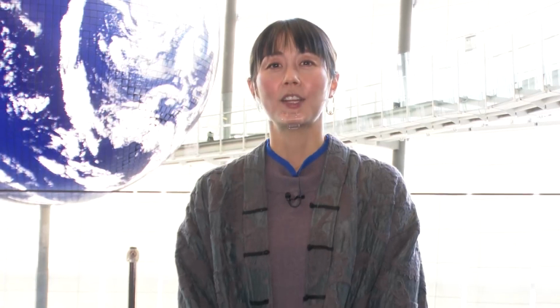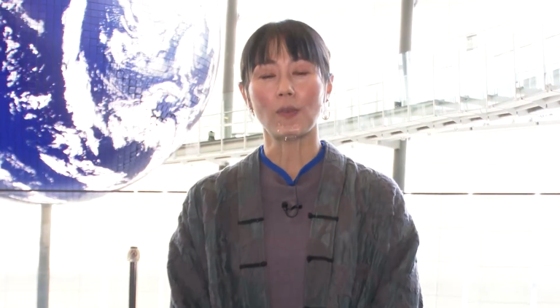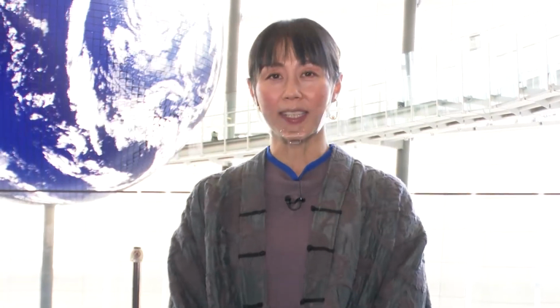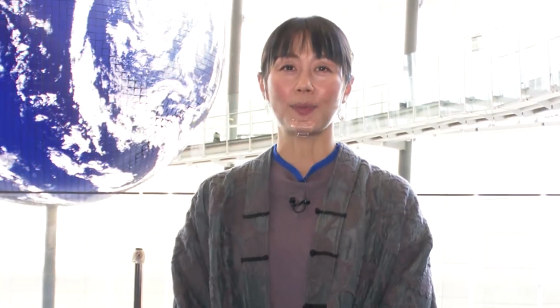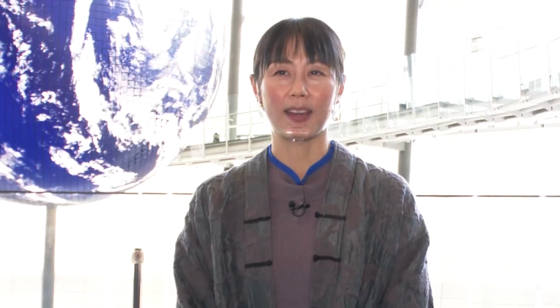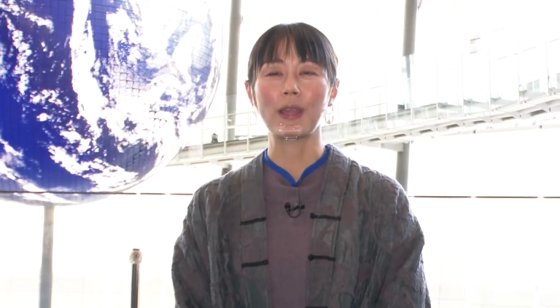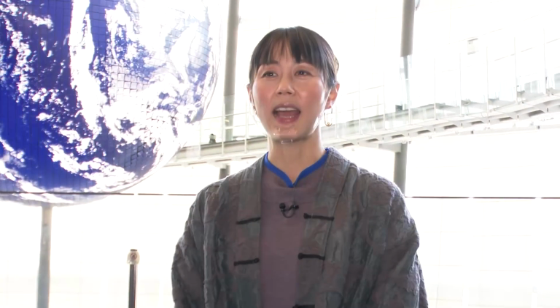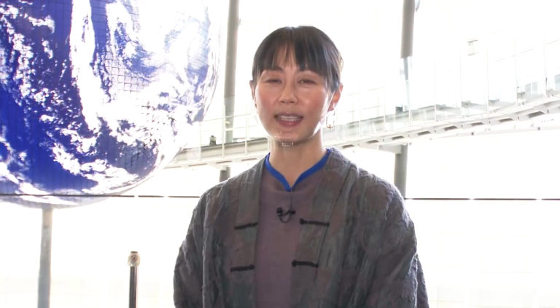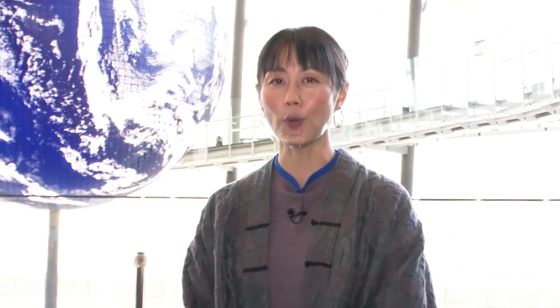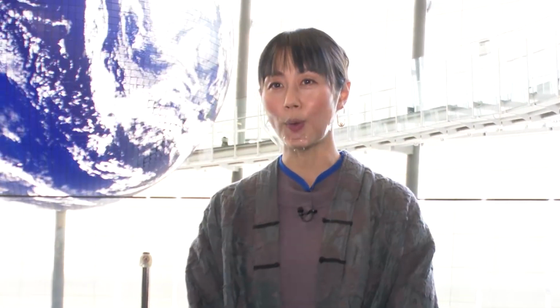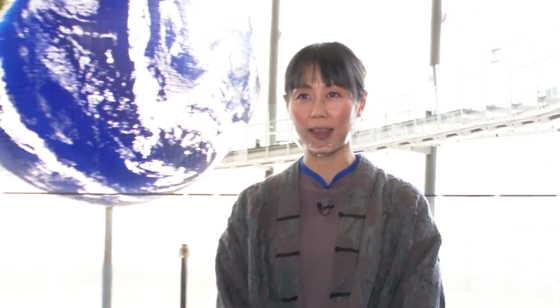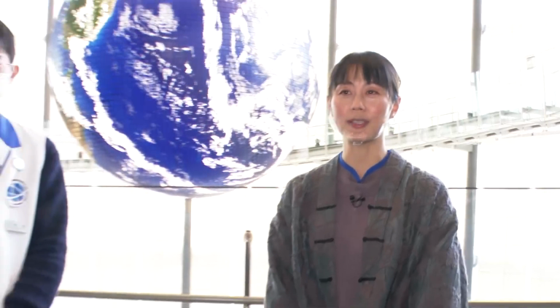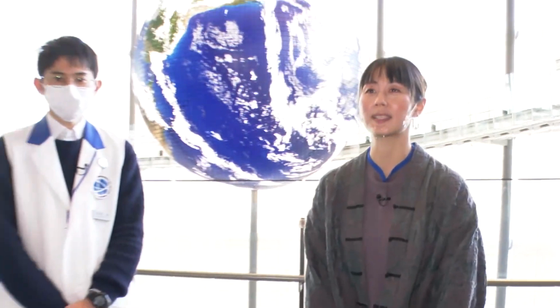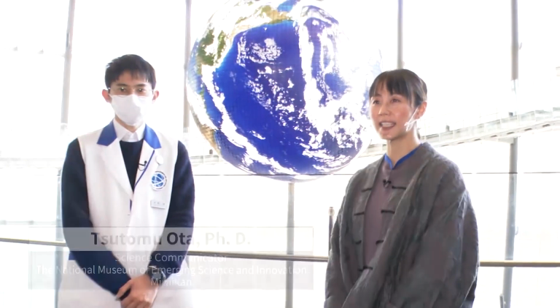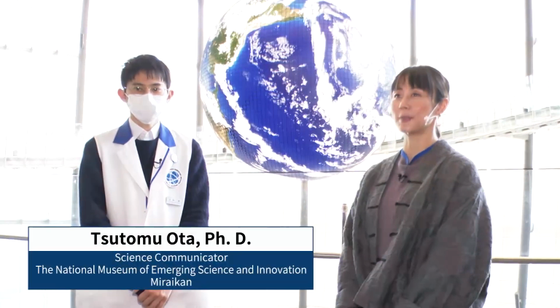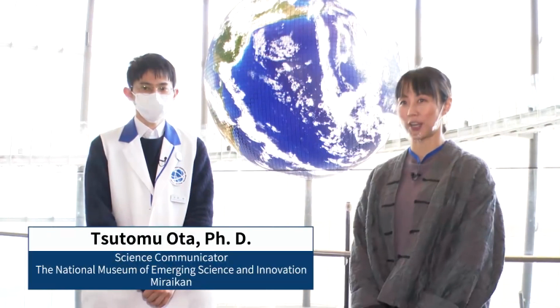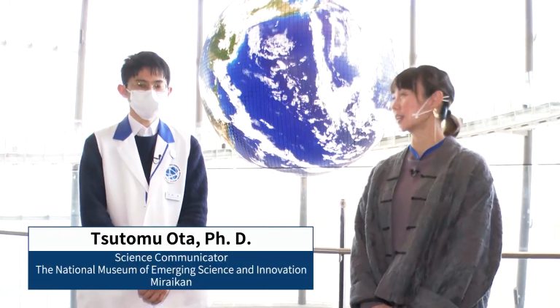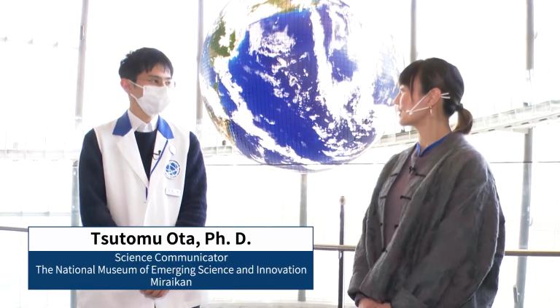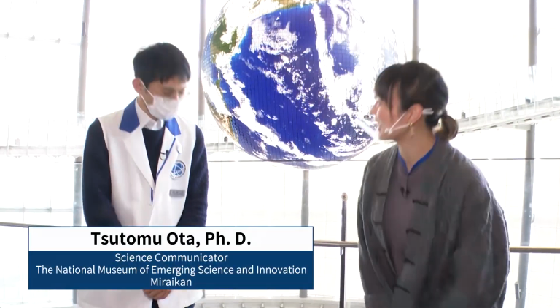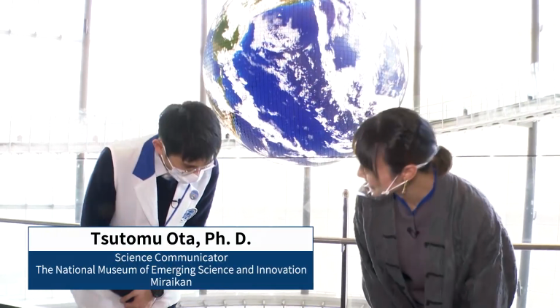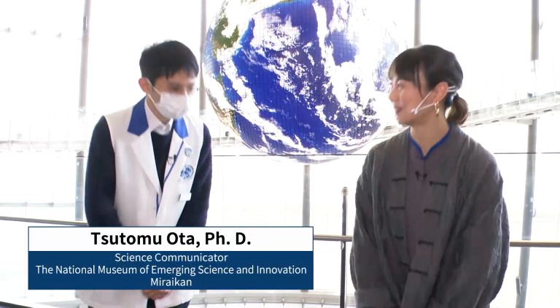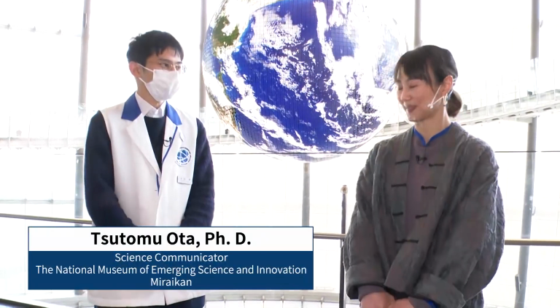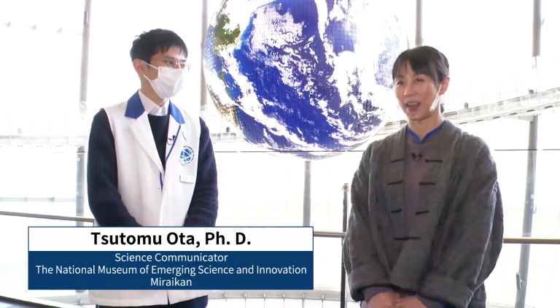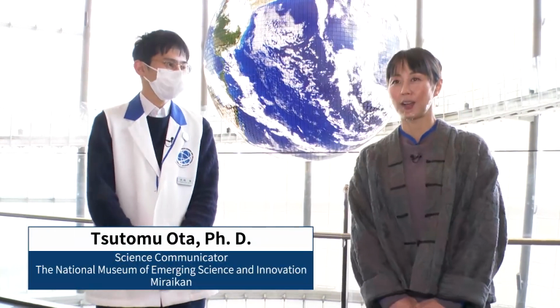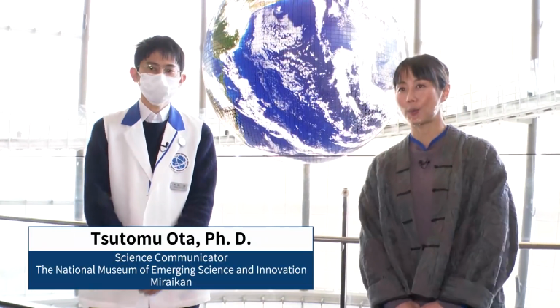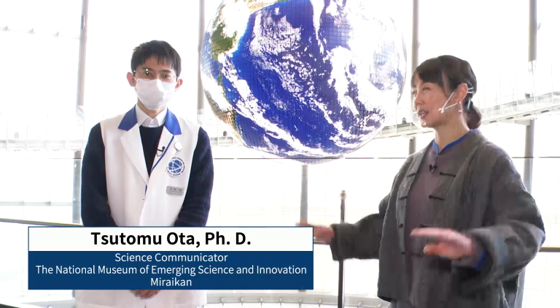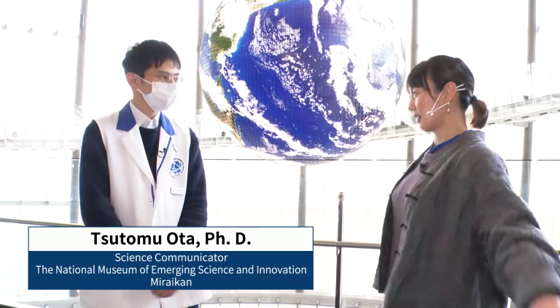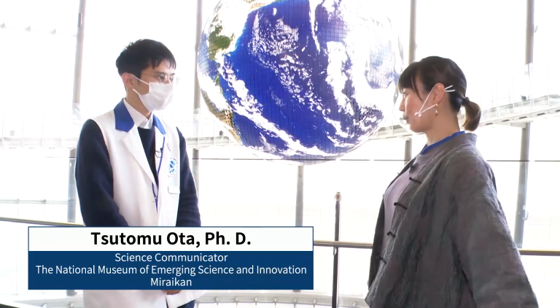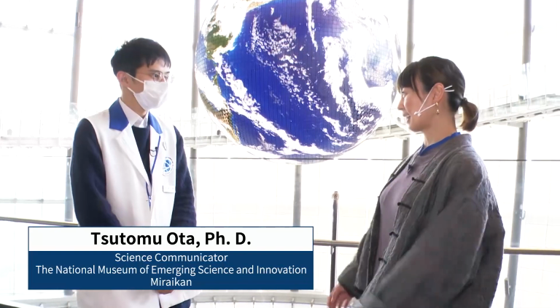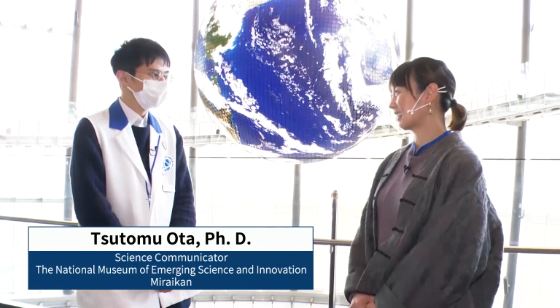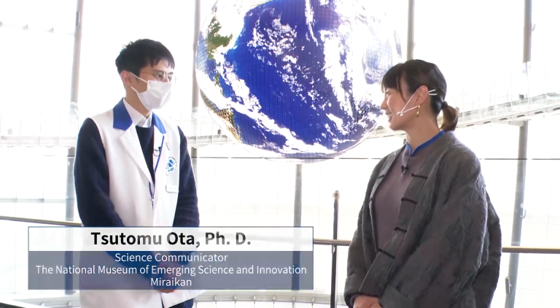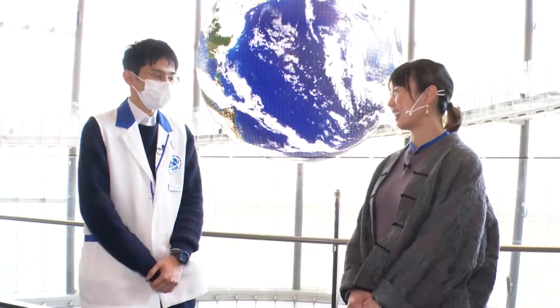You're watching Channel Japan. With me now is Tsutomu Oda, the museum's science communicator. Nice to meet you. Nice to meet you too. What kind of experiences can visitors have here?